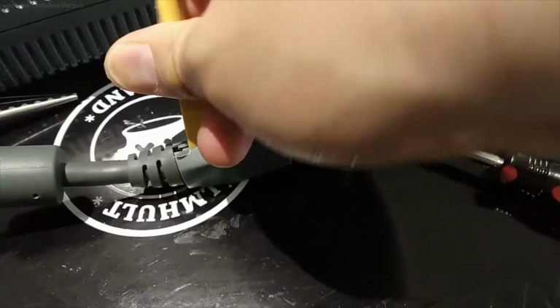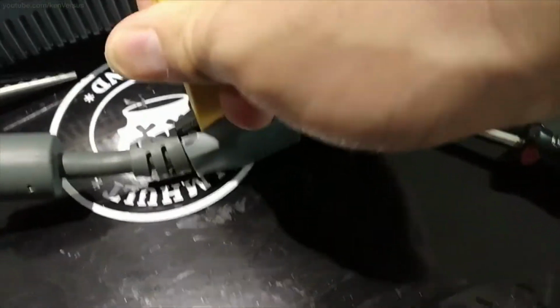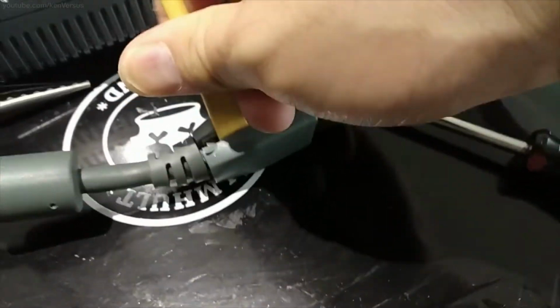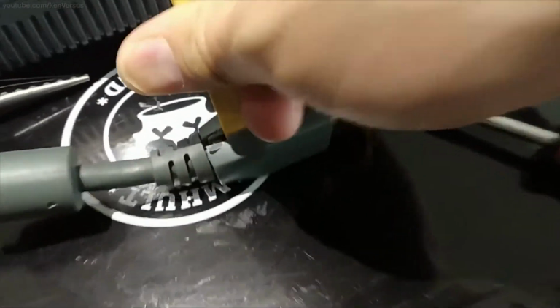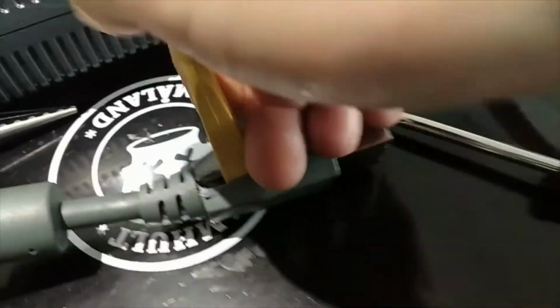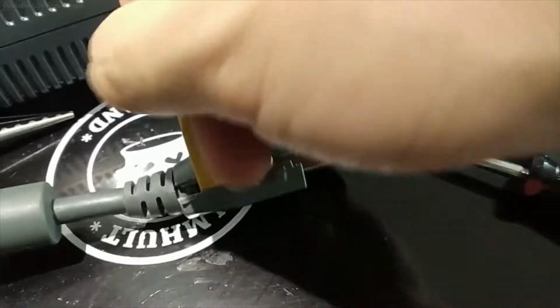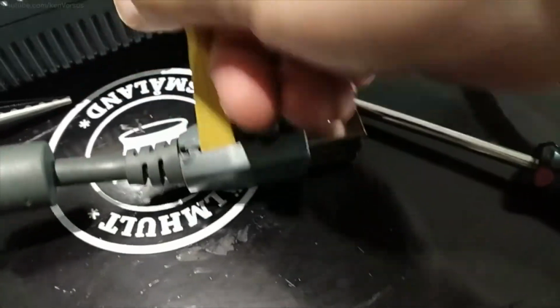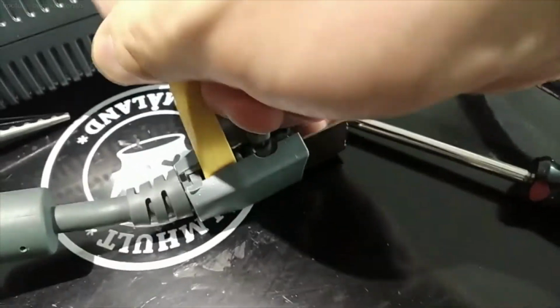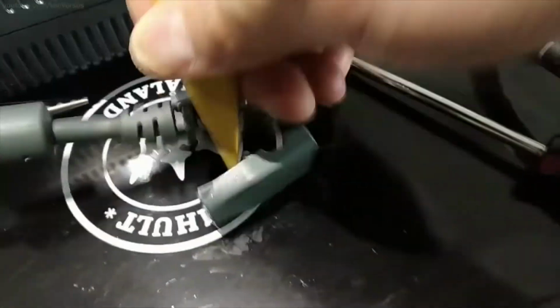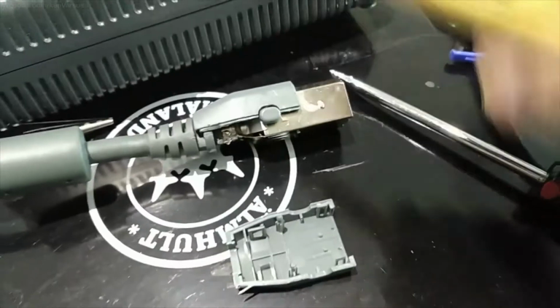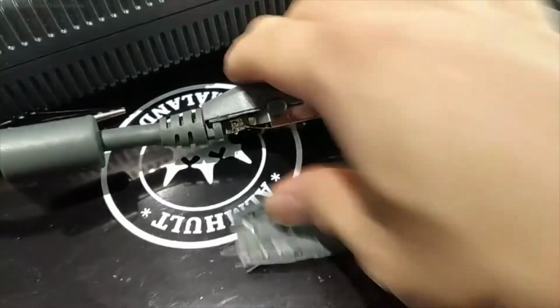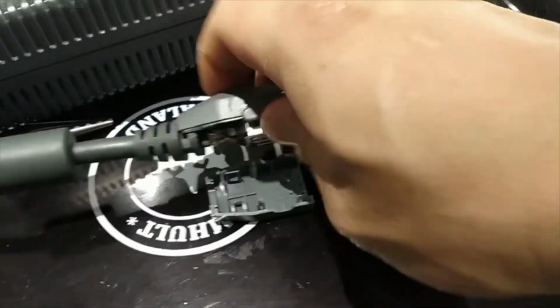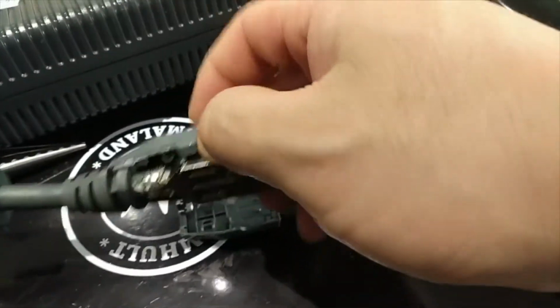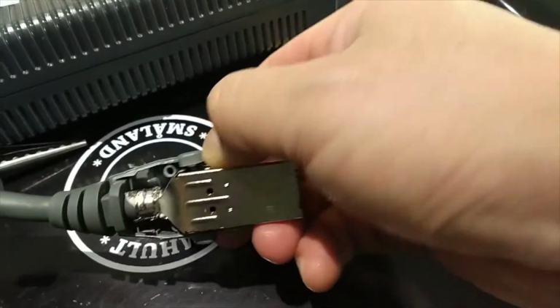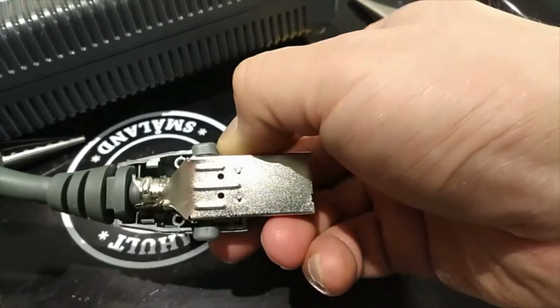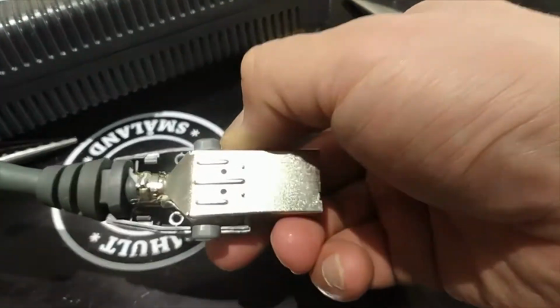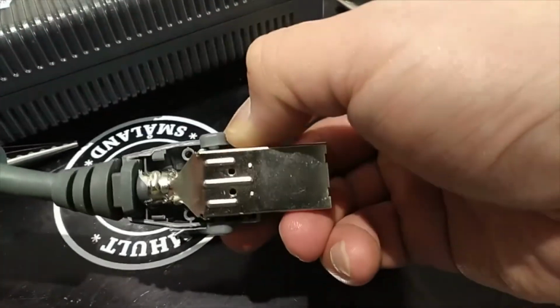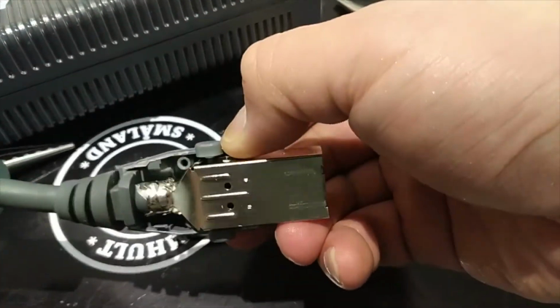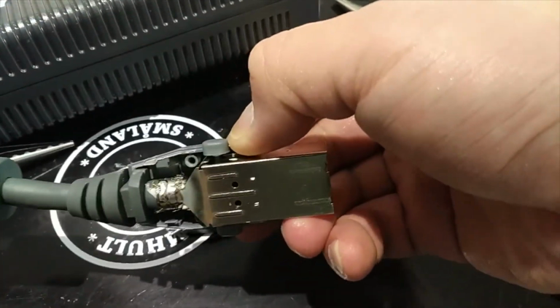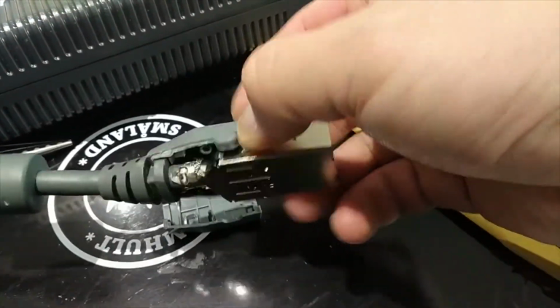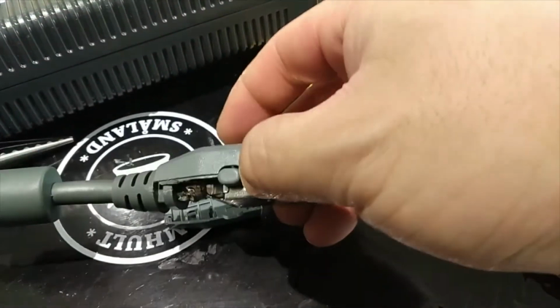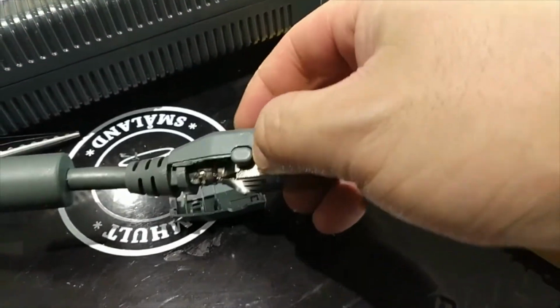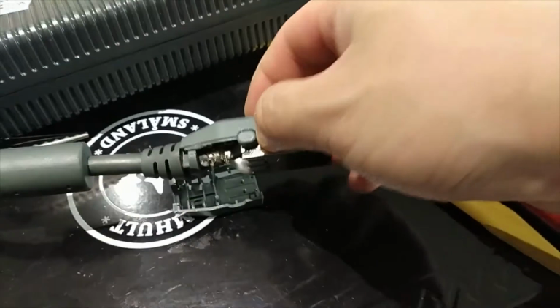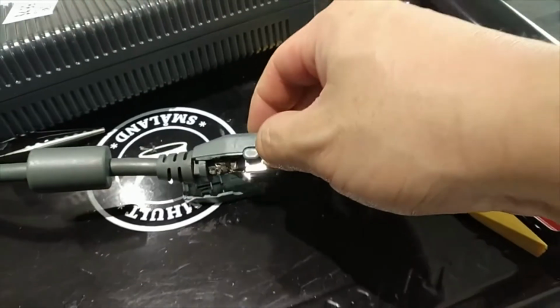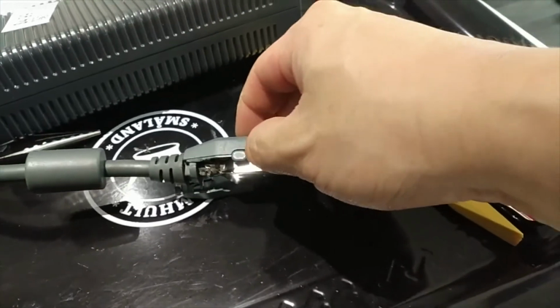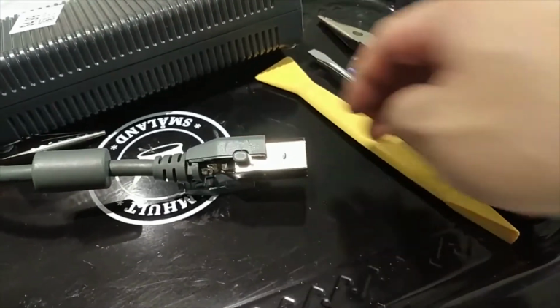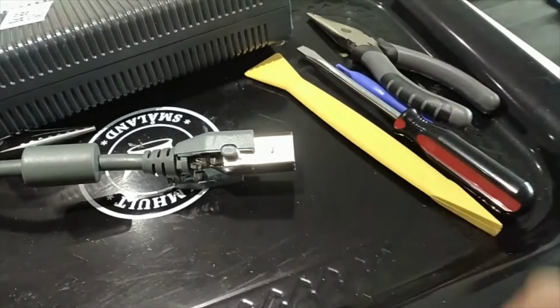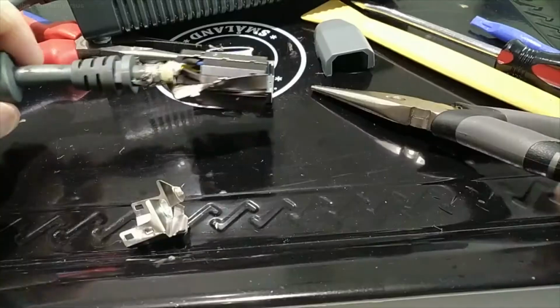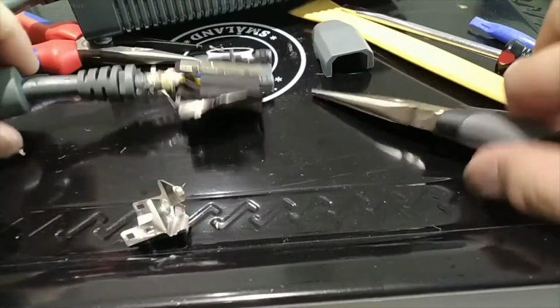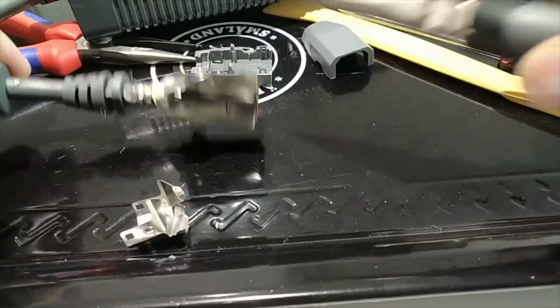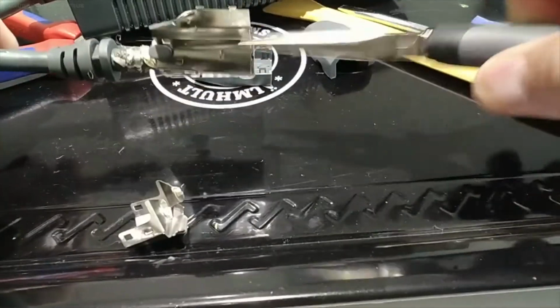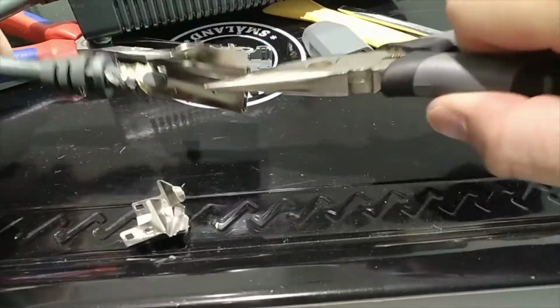The first thing we need to do is expose the wires. I use a plastic spudger to break apart the housing, which exposes the connector. Then you can remove the shield and get access to the cables.